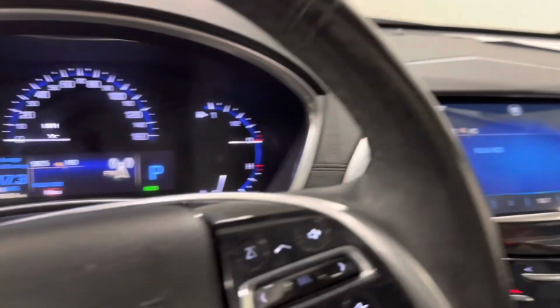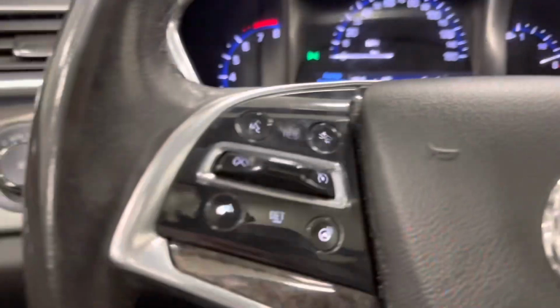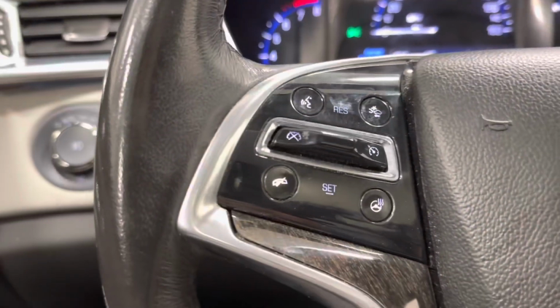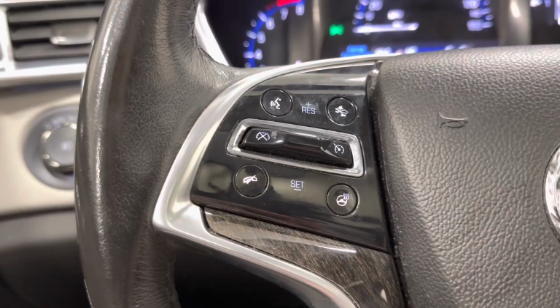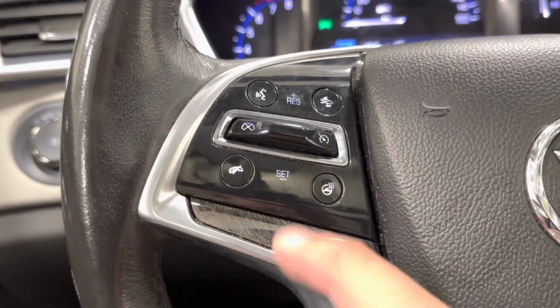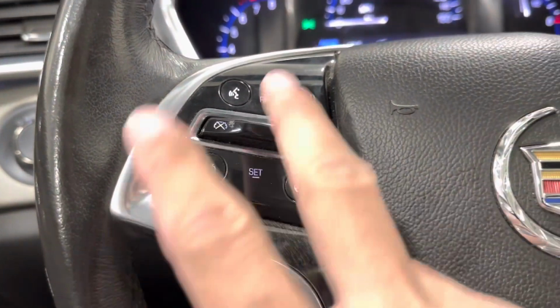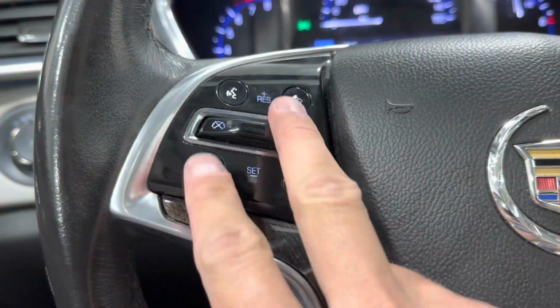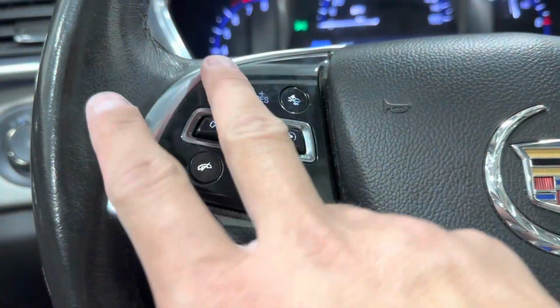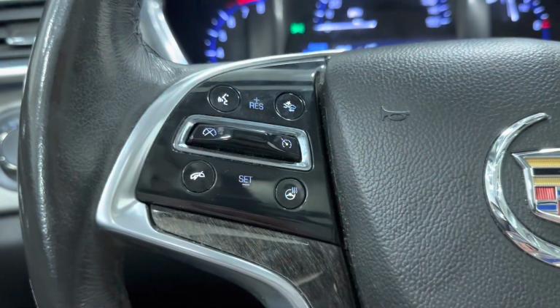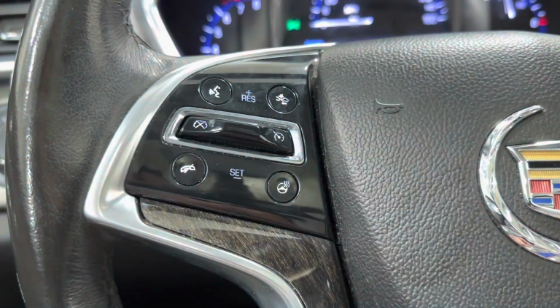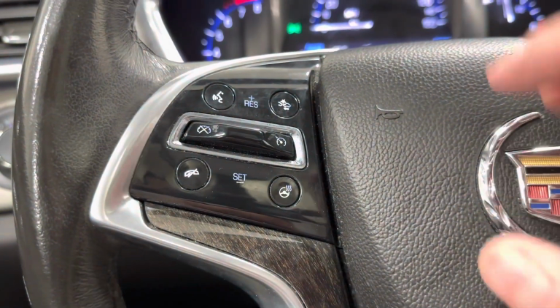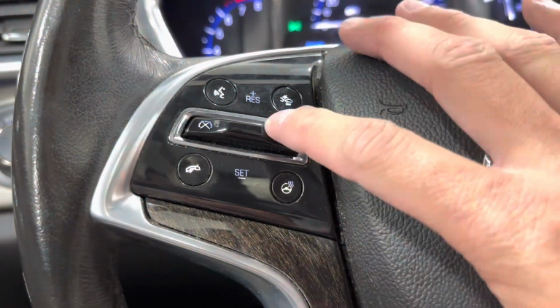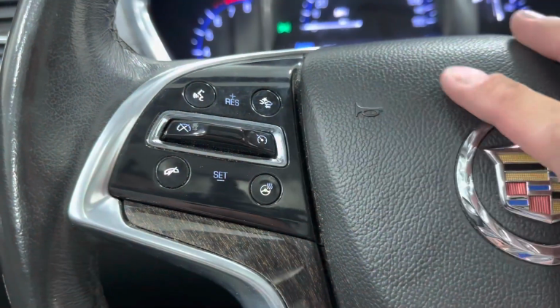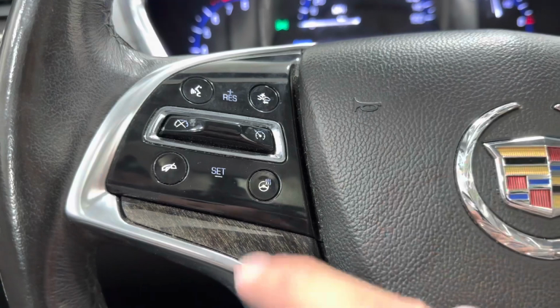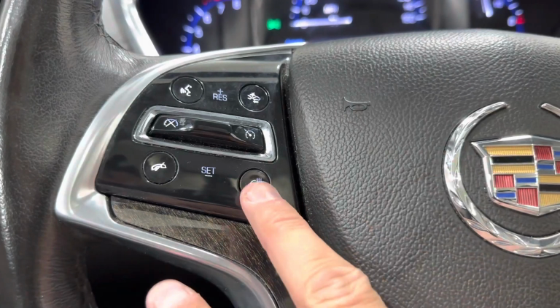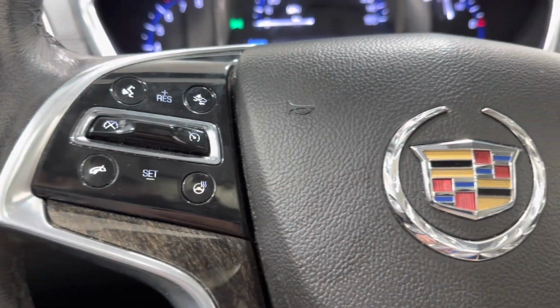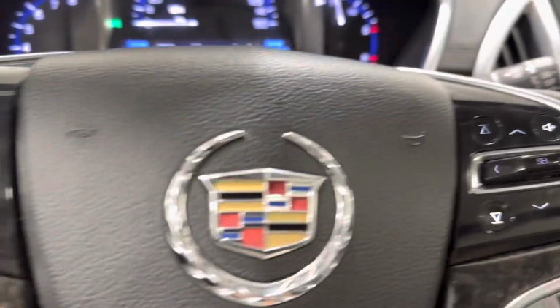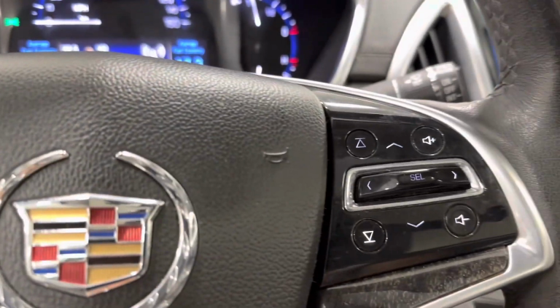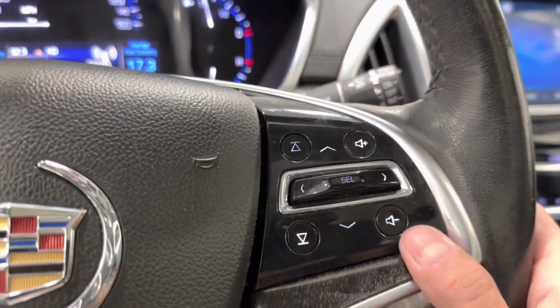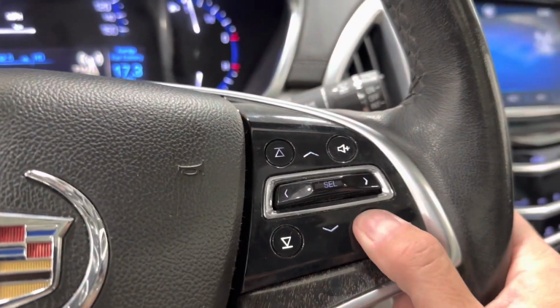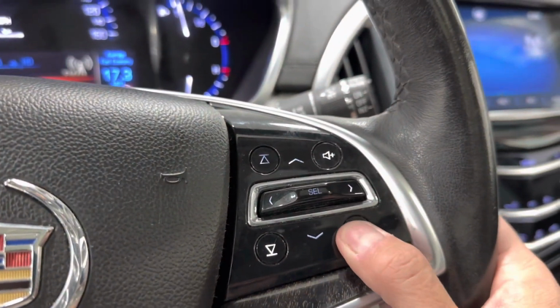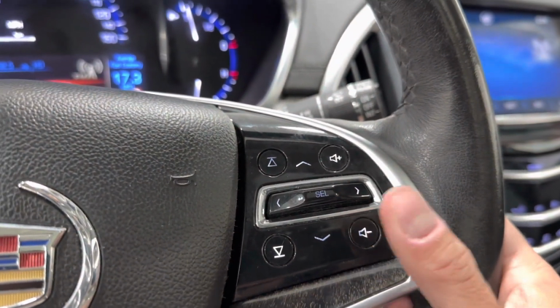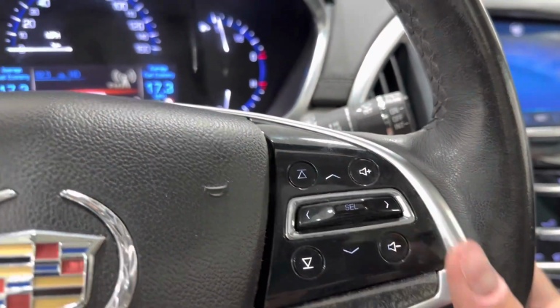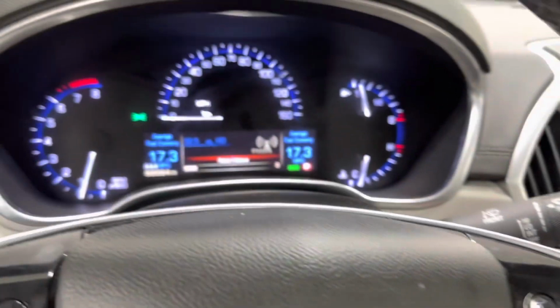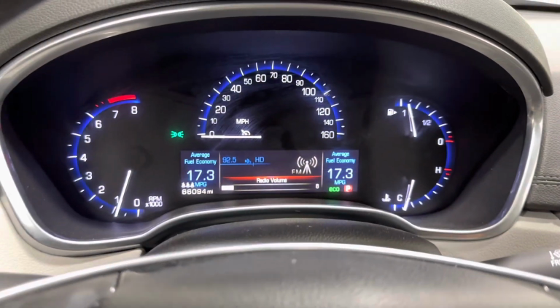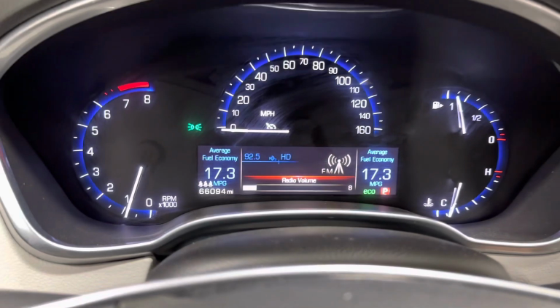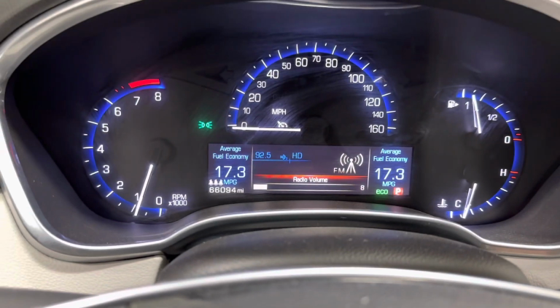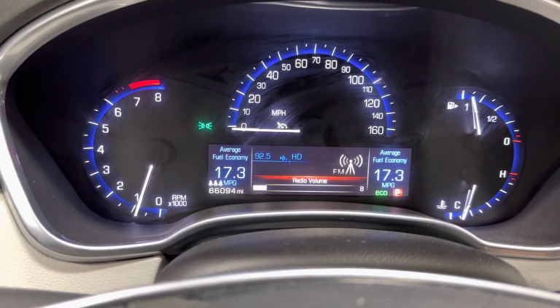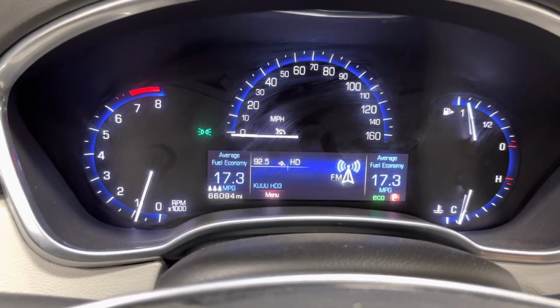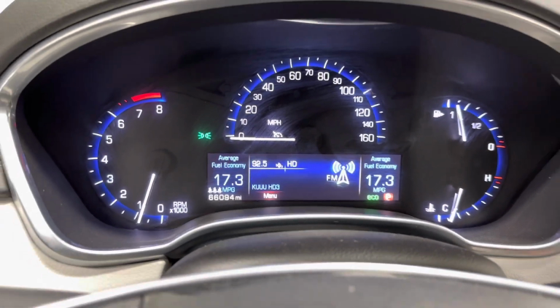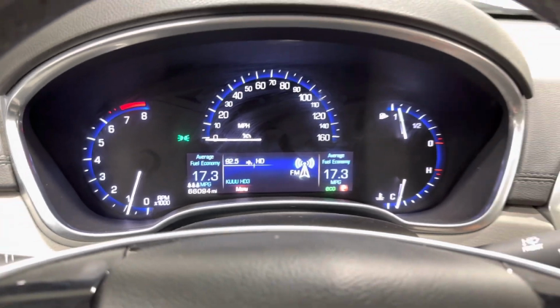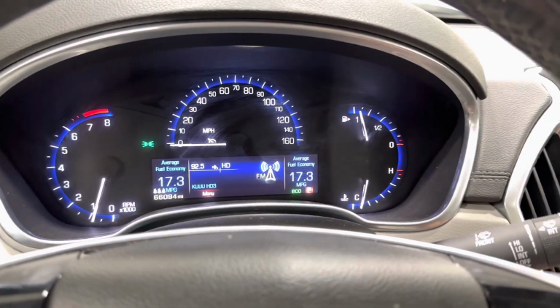It also has a reverse camera with the guidance lines. Here on your steering wheel you've got your phone controls, voice recognition, crash alert, and heated steering wheel. Then you've got some radio controls over on the other side. It's got 66,094 miles on it.